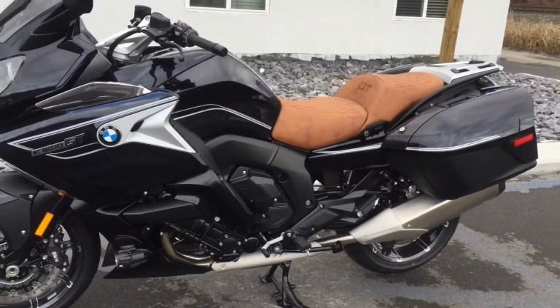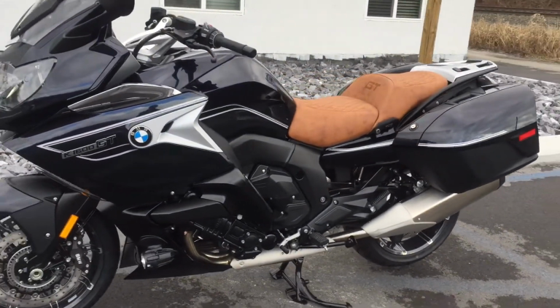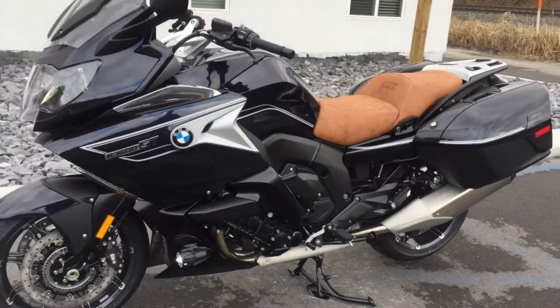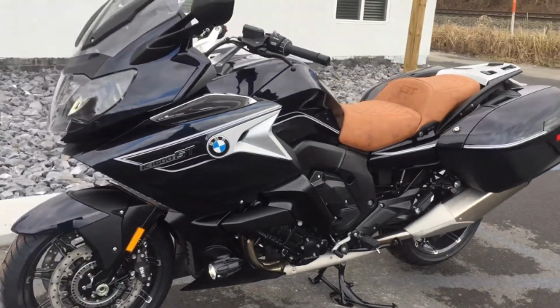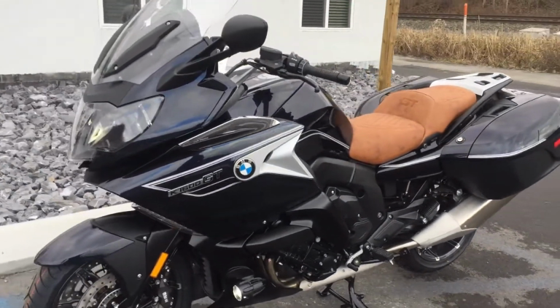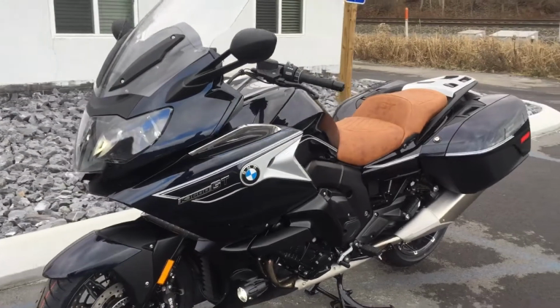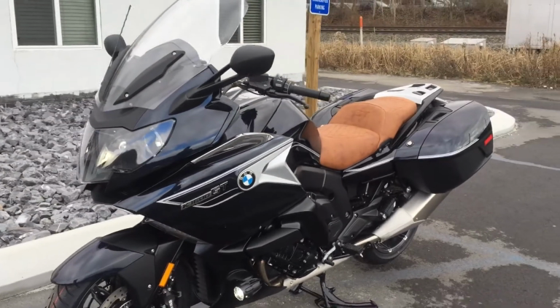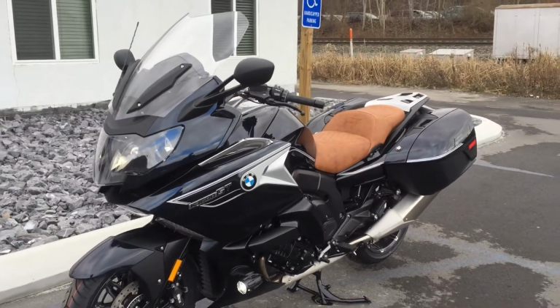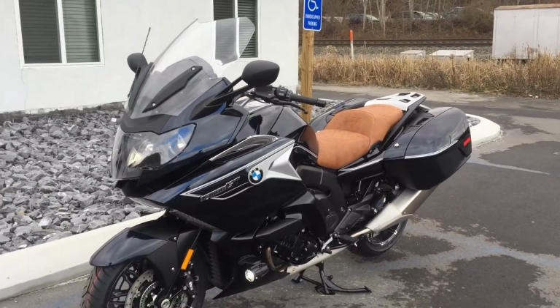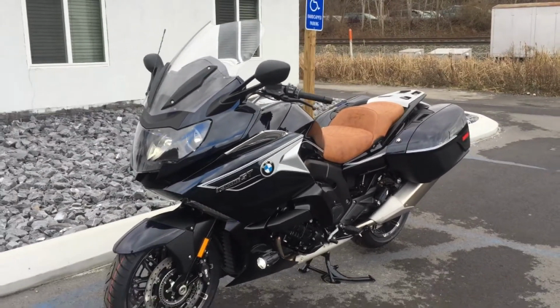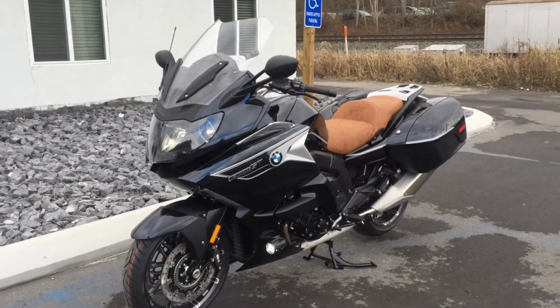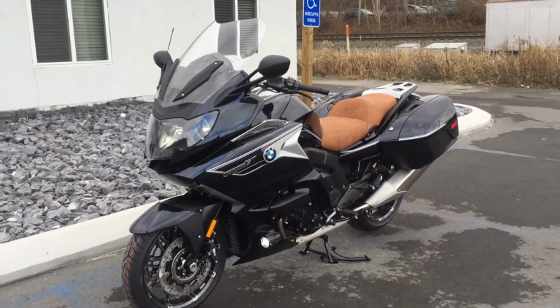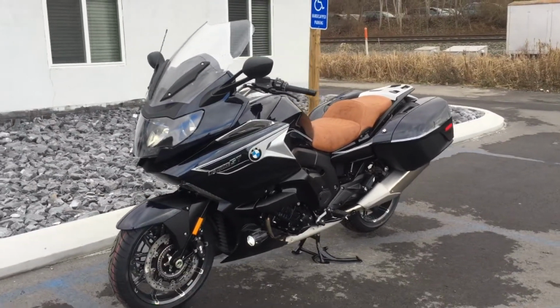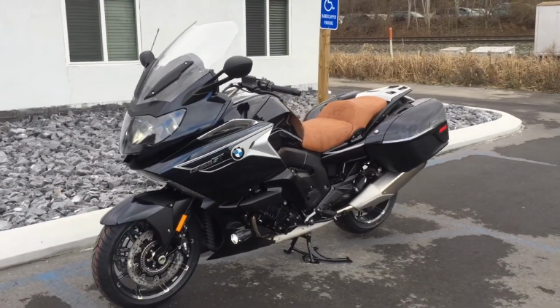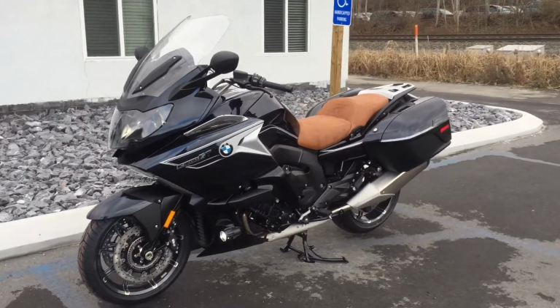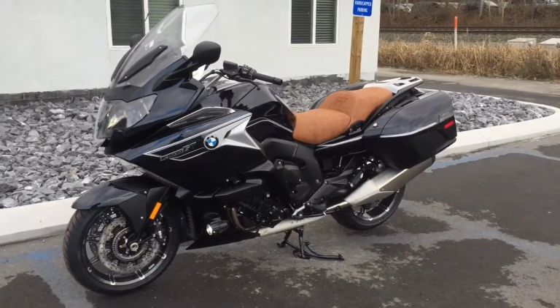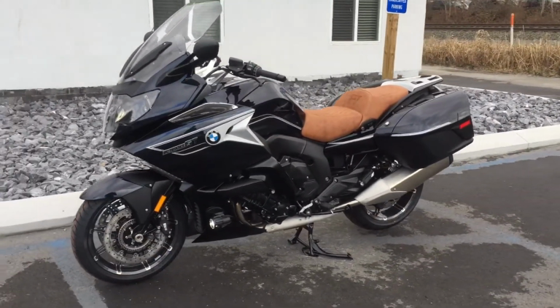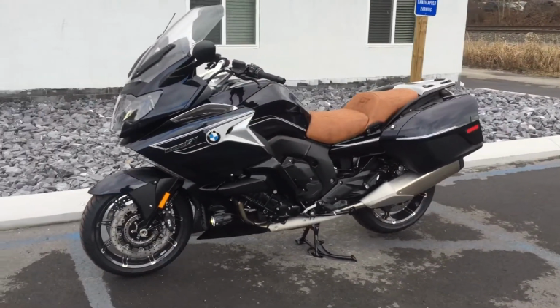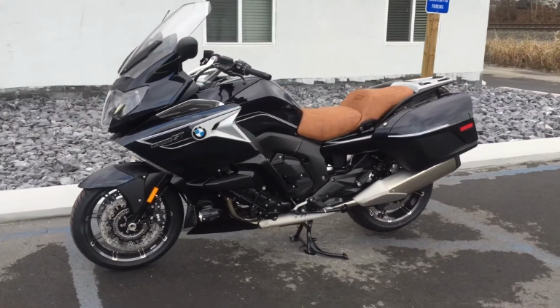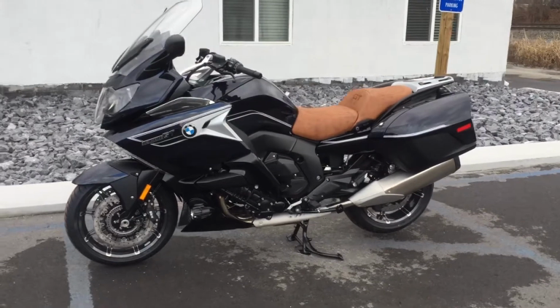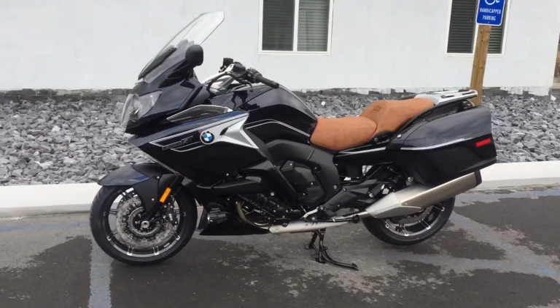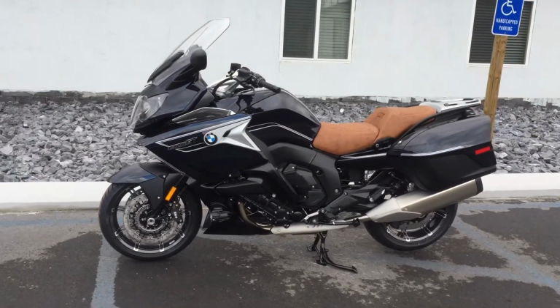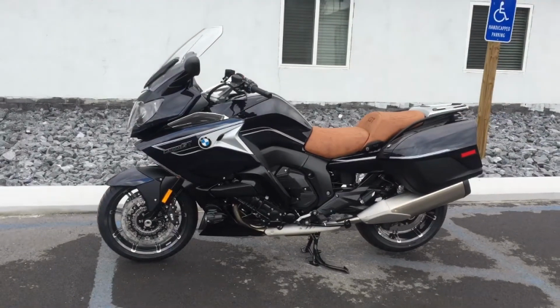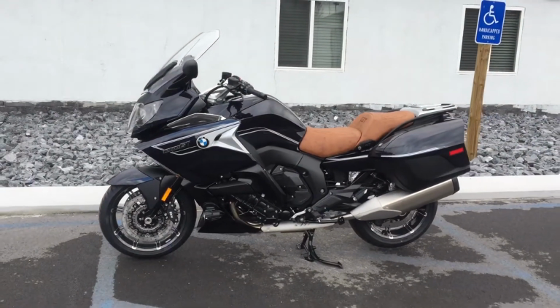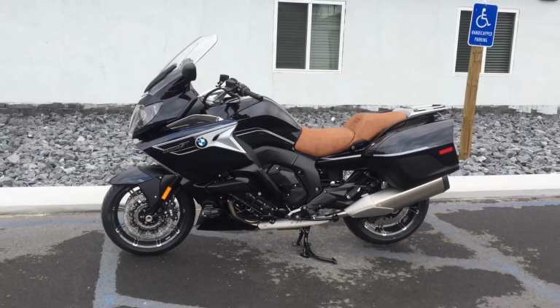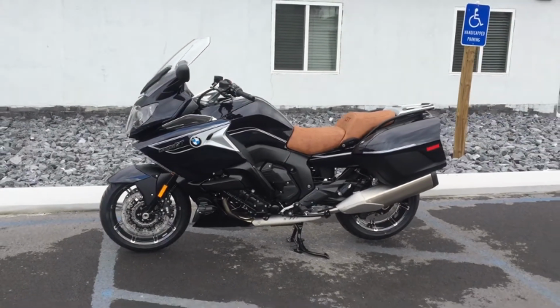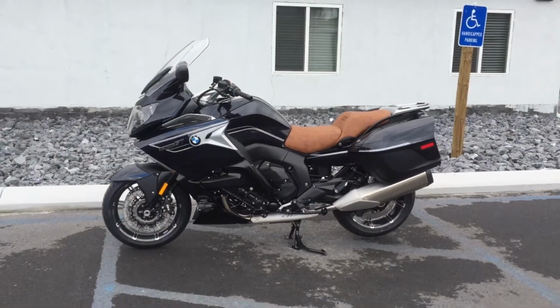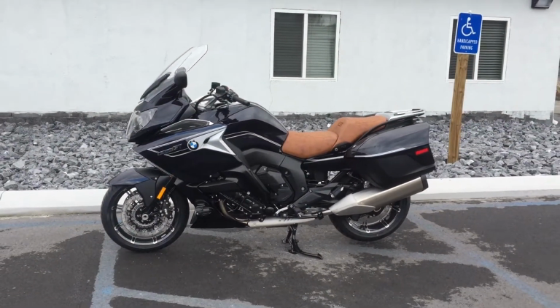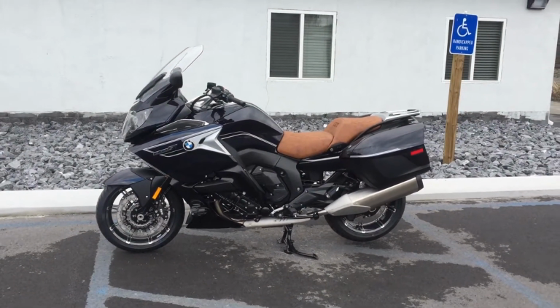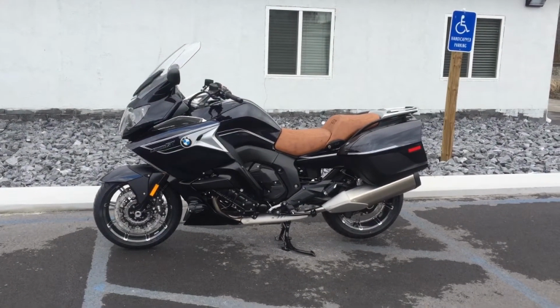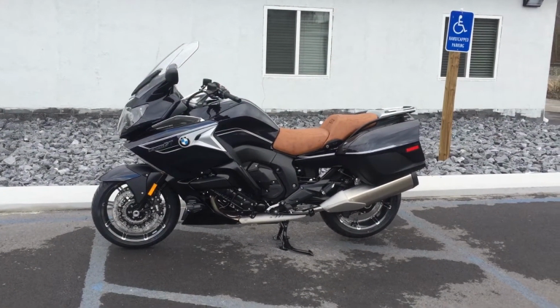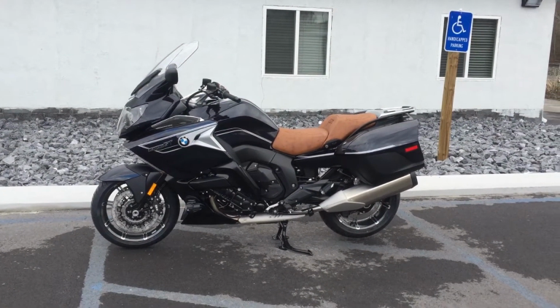Give us a call today or email info at Kisselmotorsports.com for pricing. We do ship to the 50 states. Give us a call.